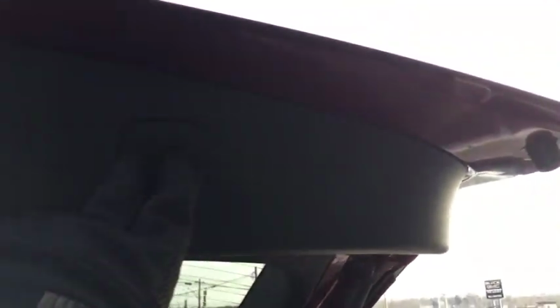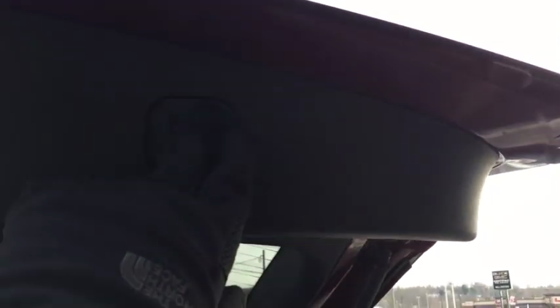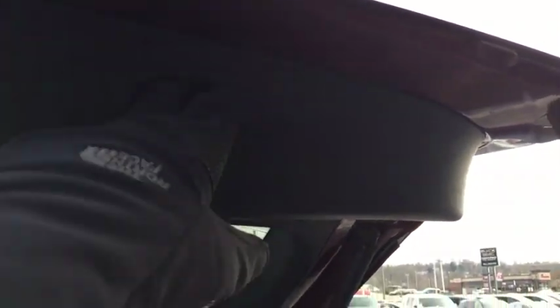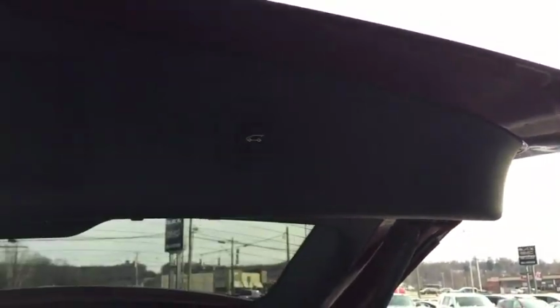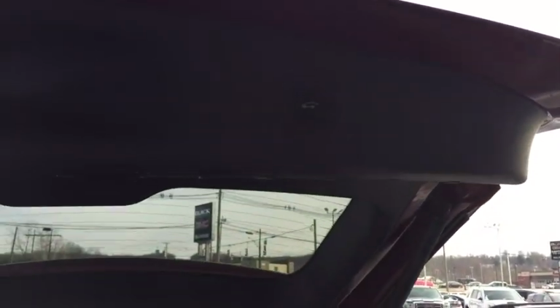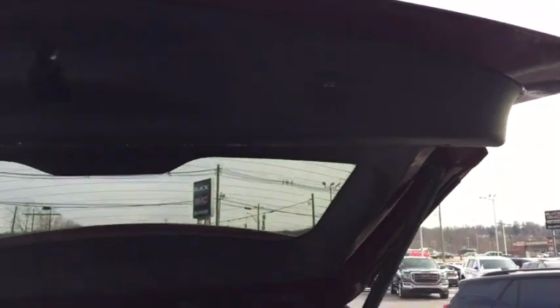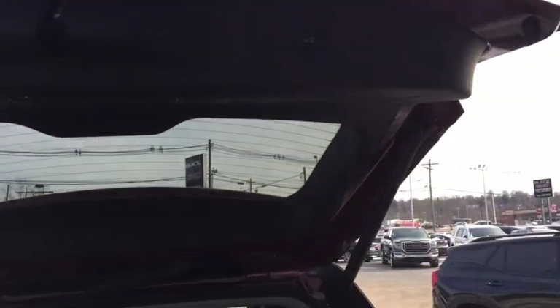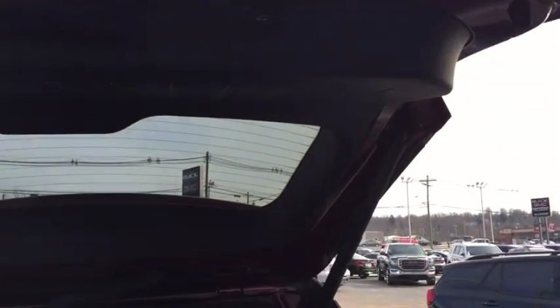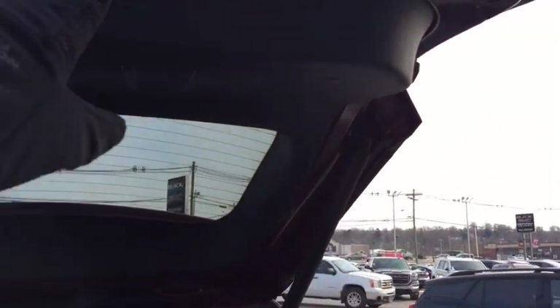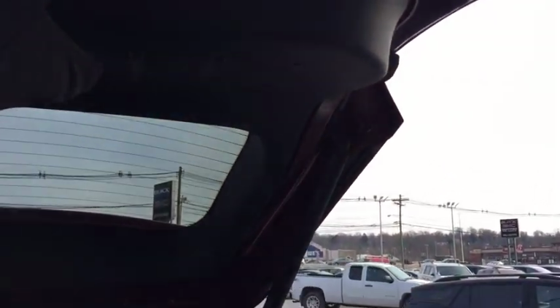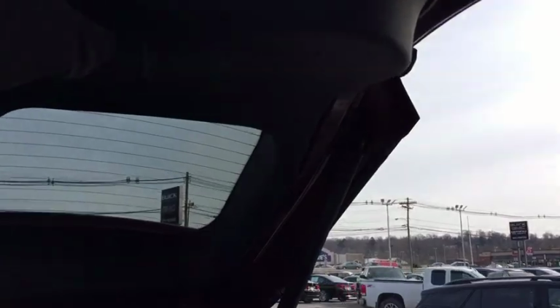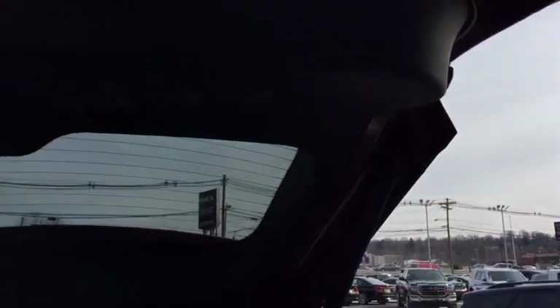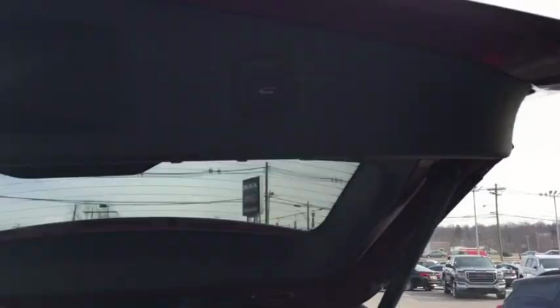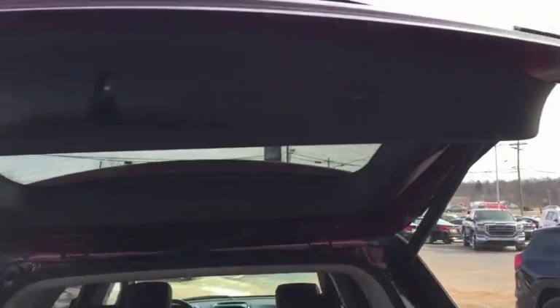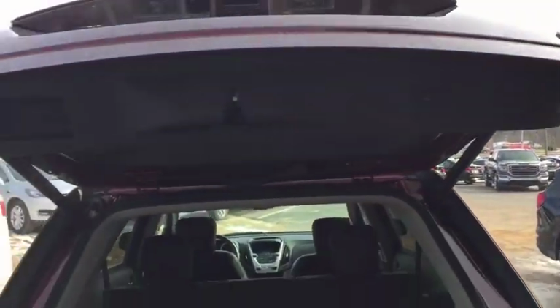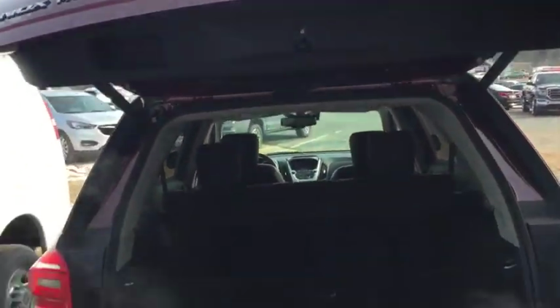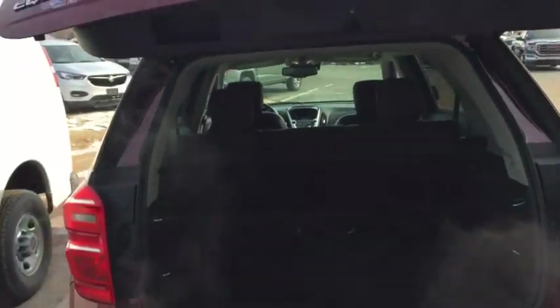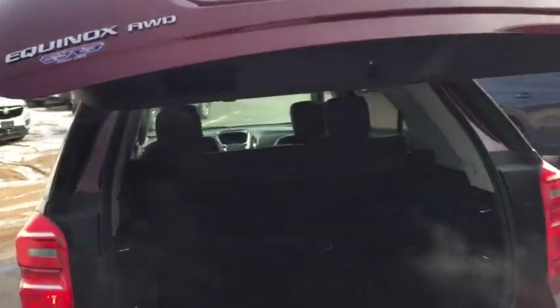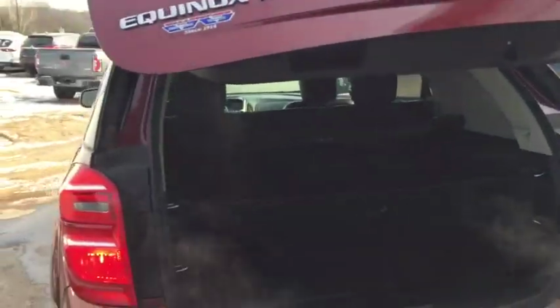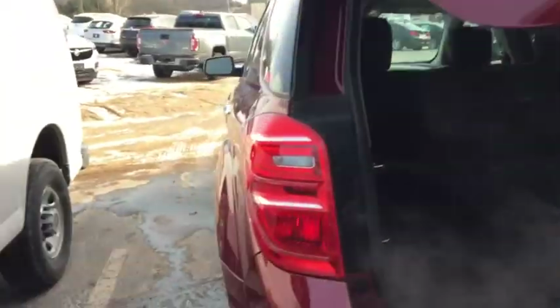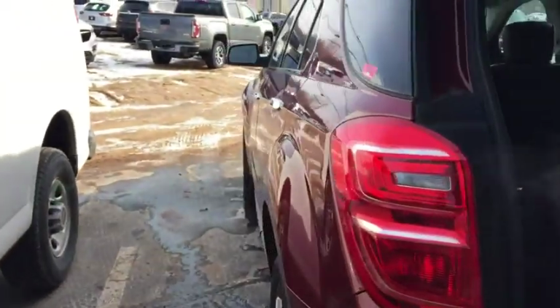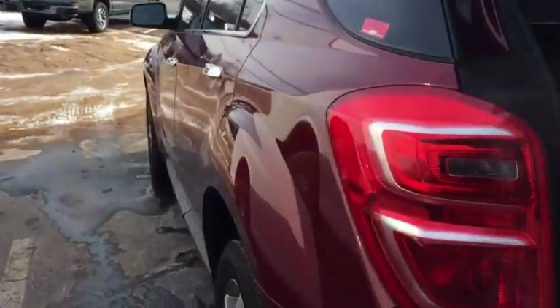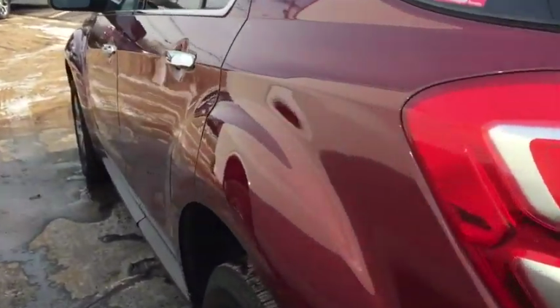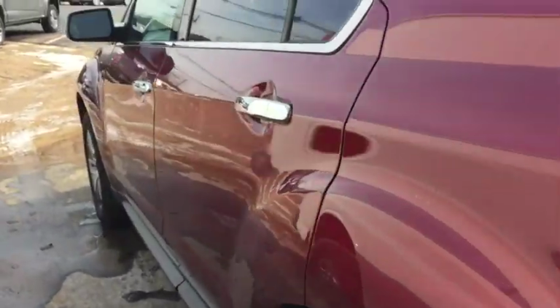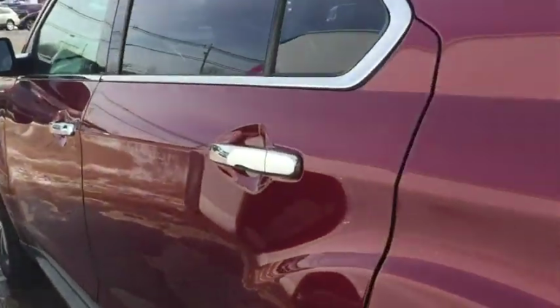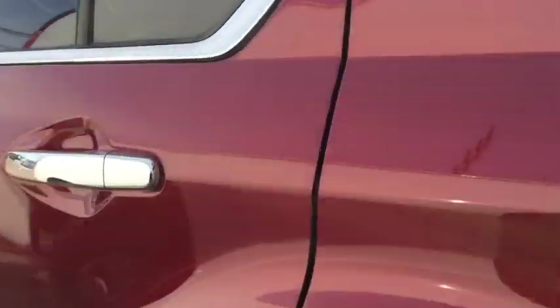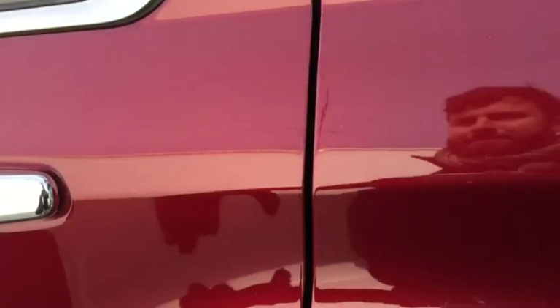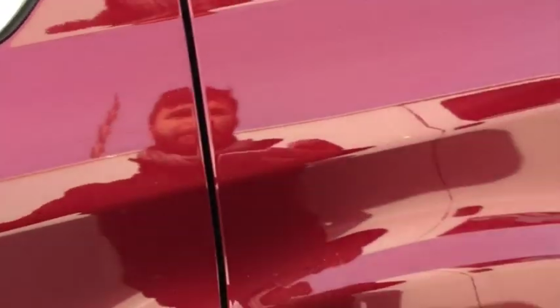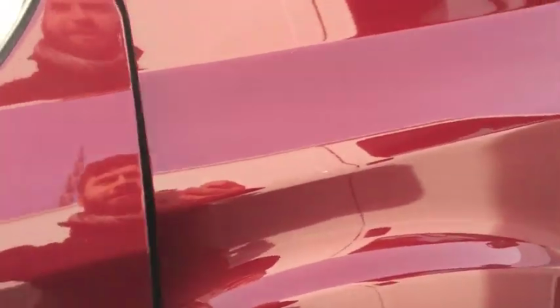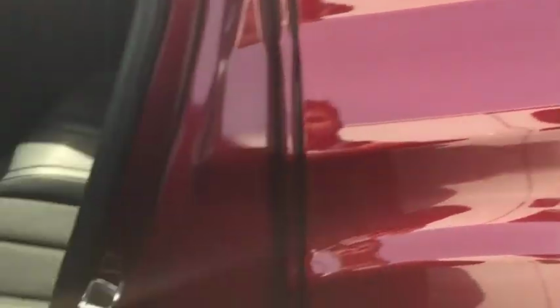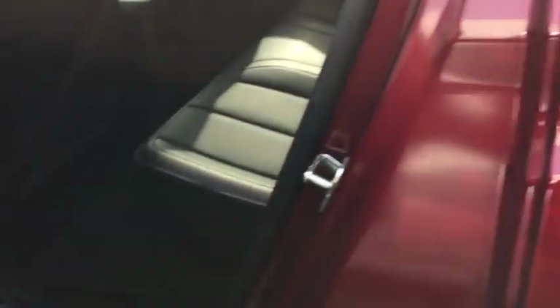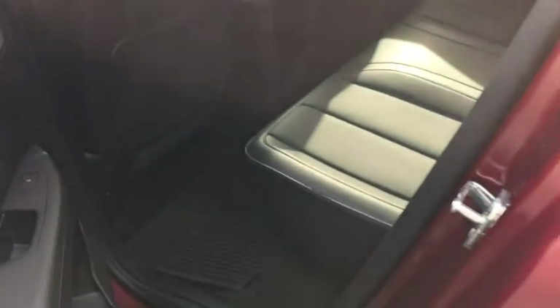Rear seats will fold down in a 60-40 split. You click the button and it'll fold right down for you — that's what happens when you have gloves on. There's also a way to do that right from the key fob.